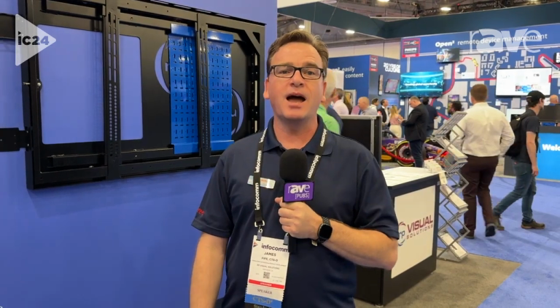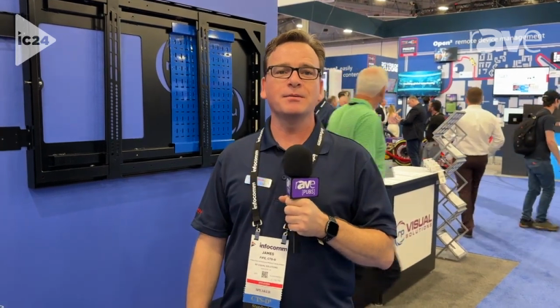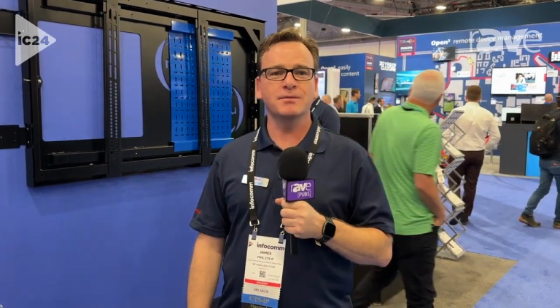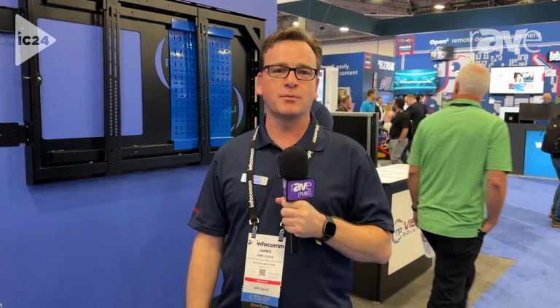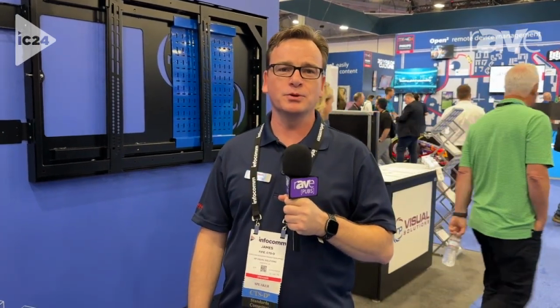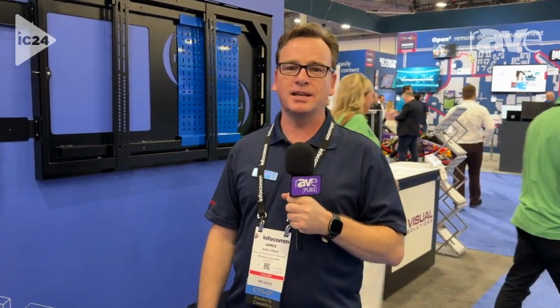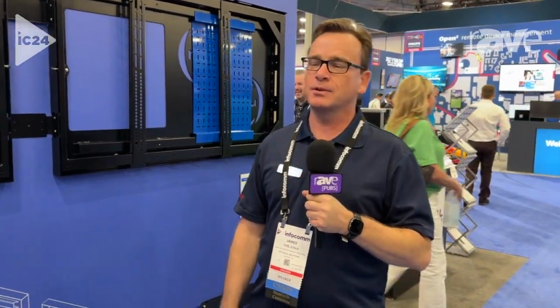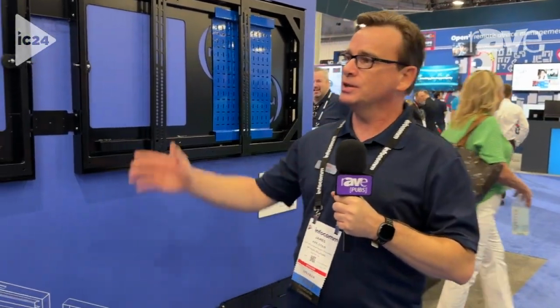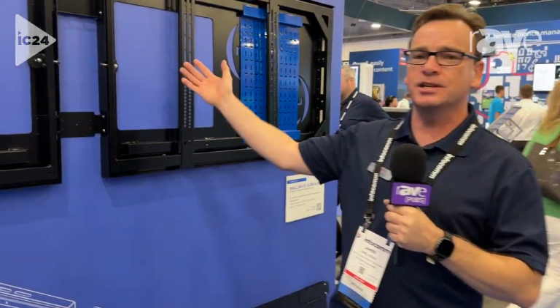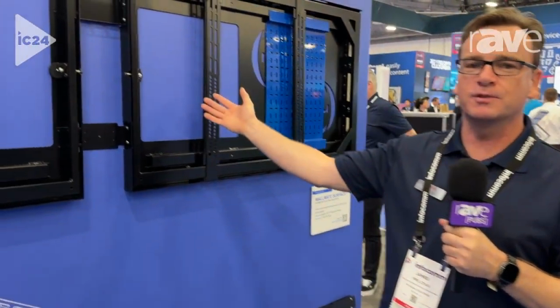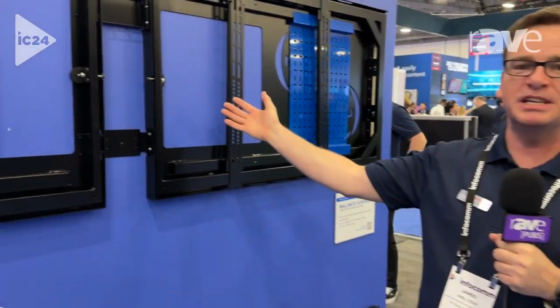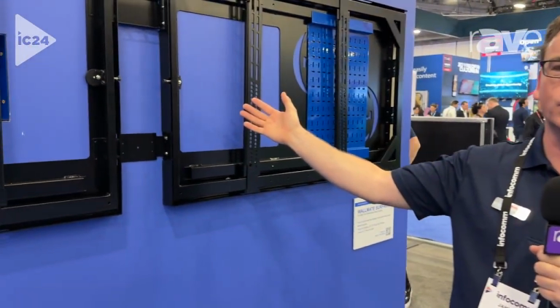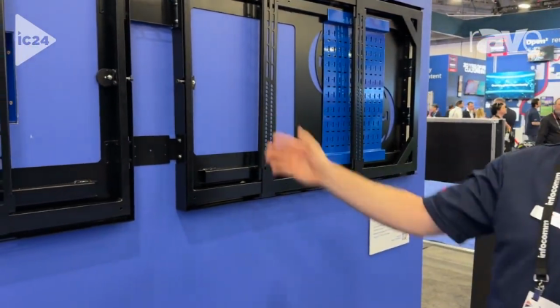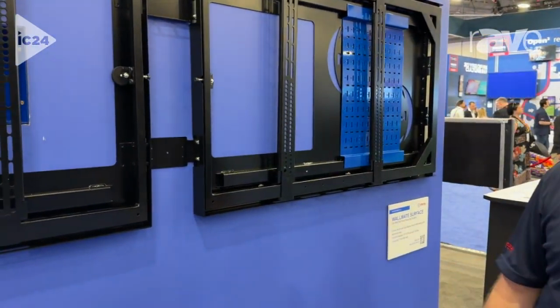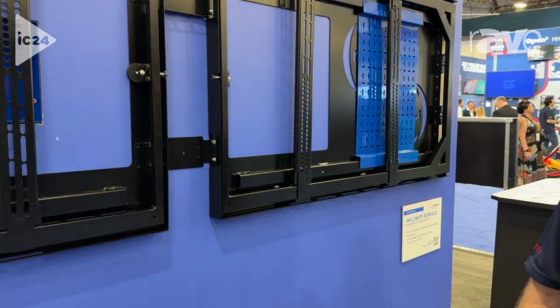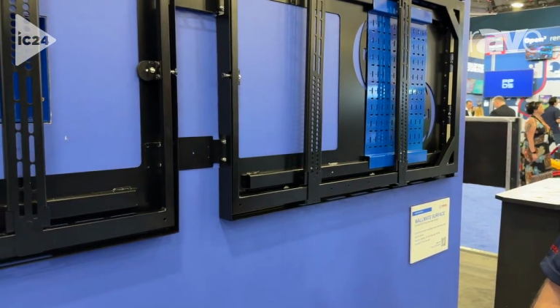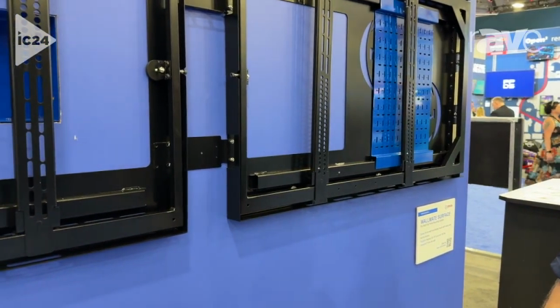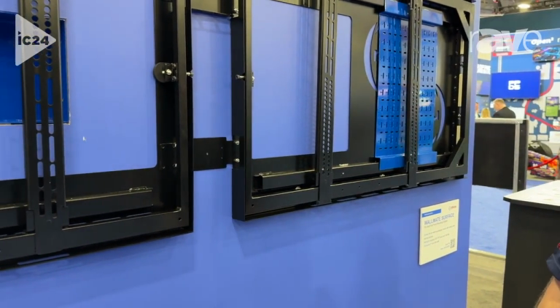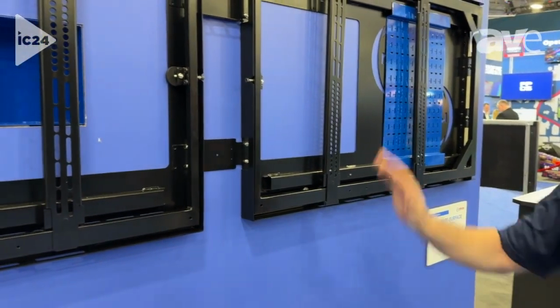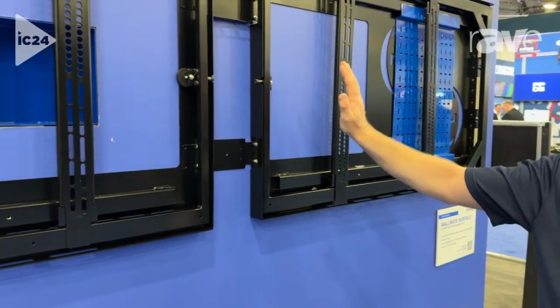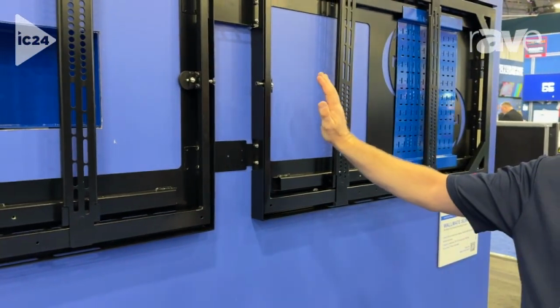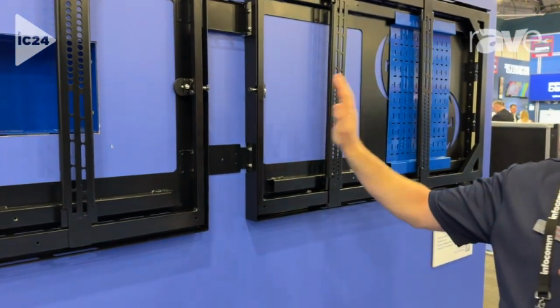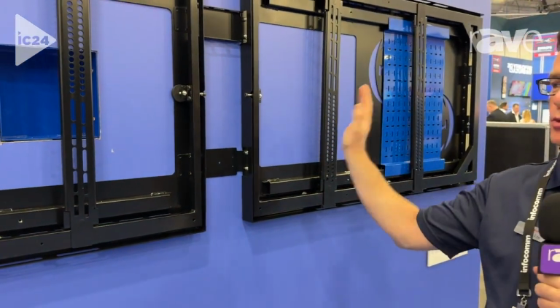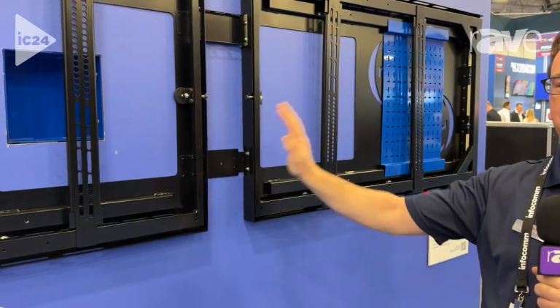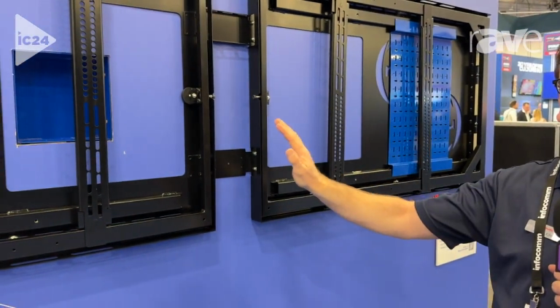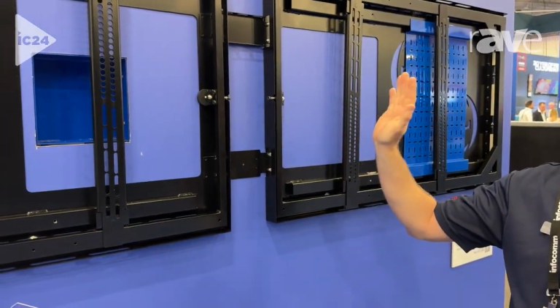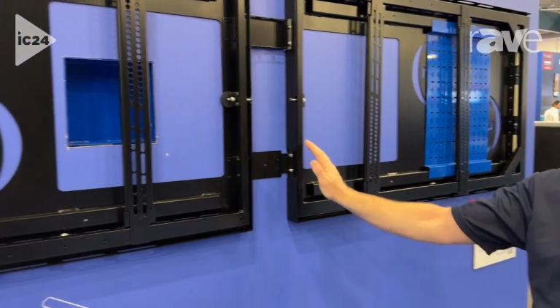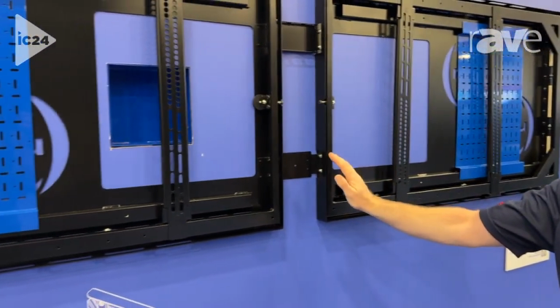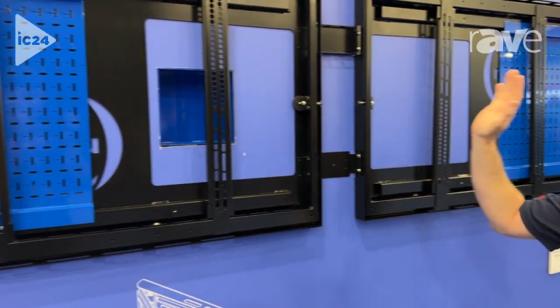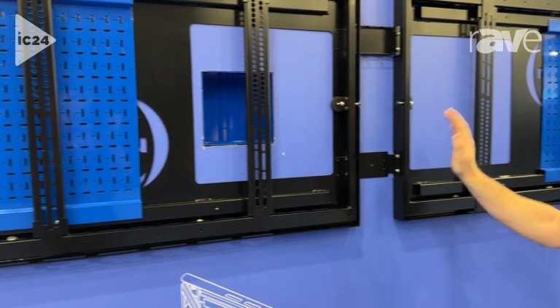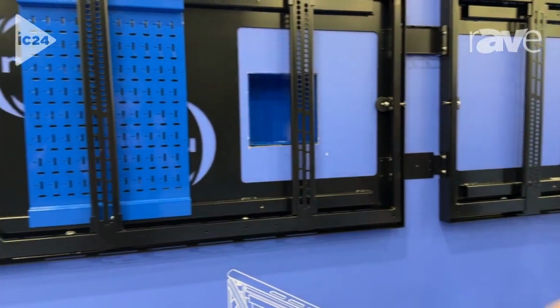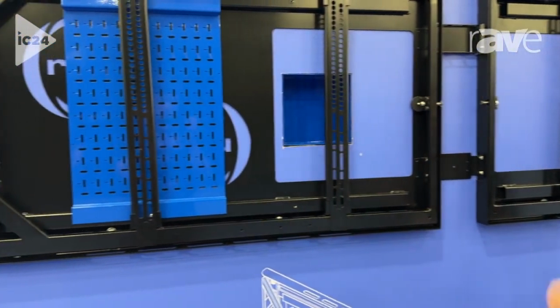Hi, my name is James with RP Visuals, and today we're showing you the Surface B Dual, which is the new Surface unit that we have. It is an on-wall mount made for dual 55s, 65s, or 75-inch displays.